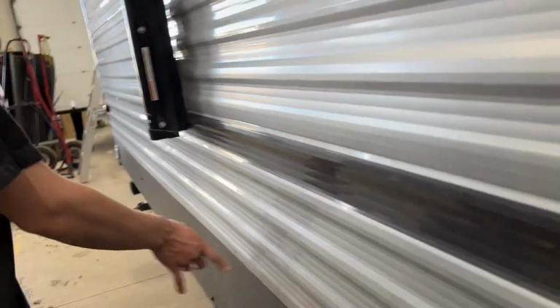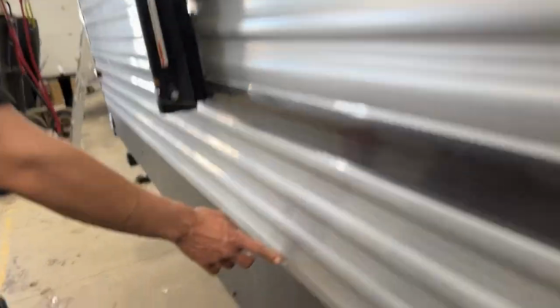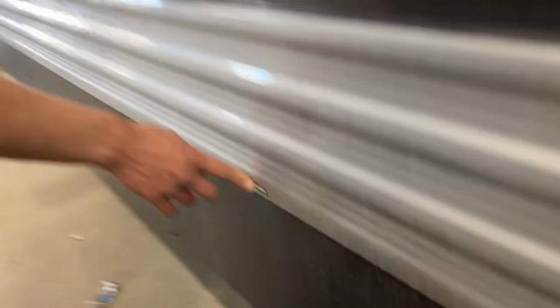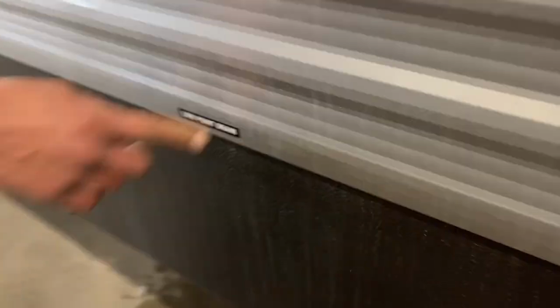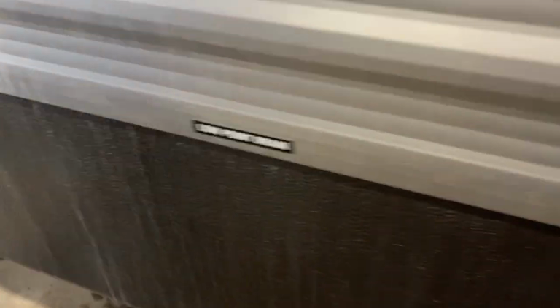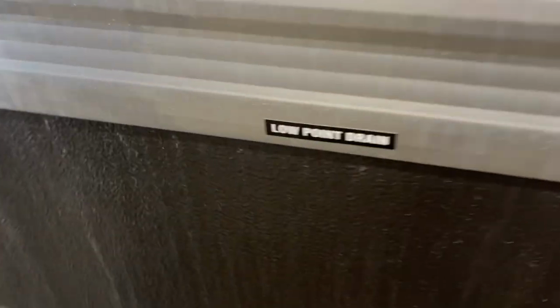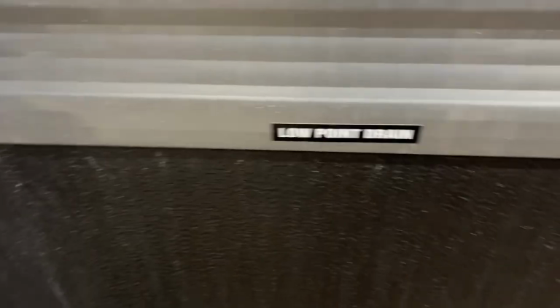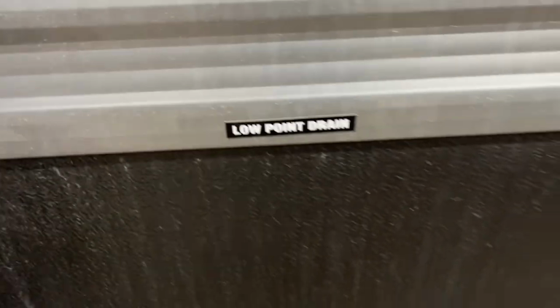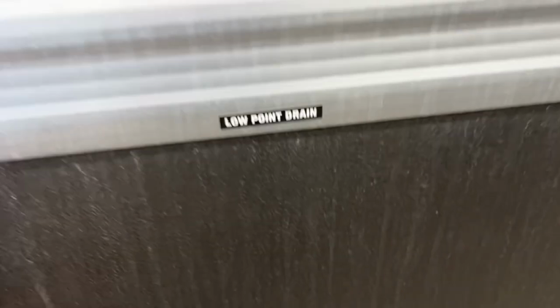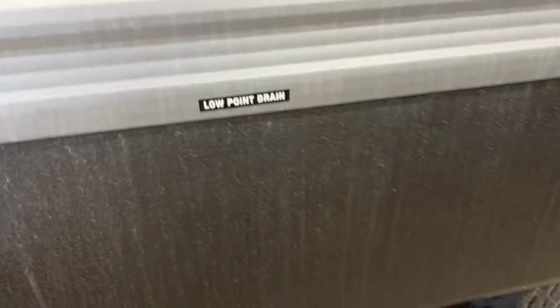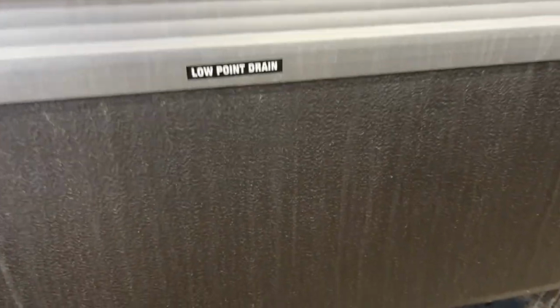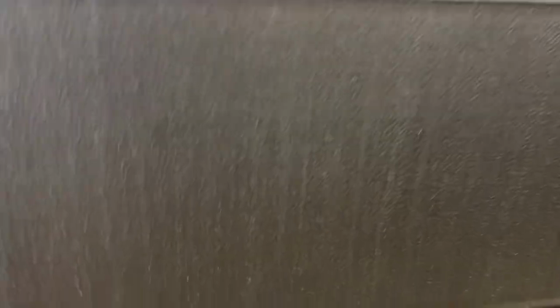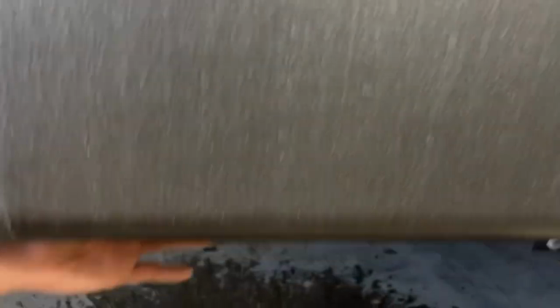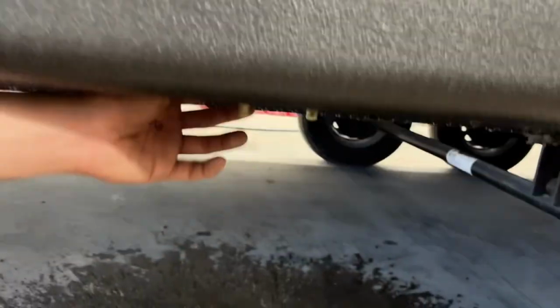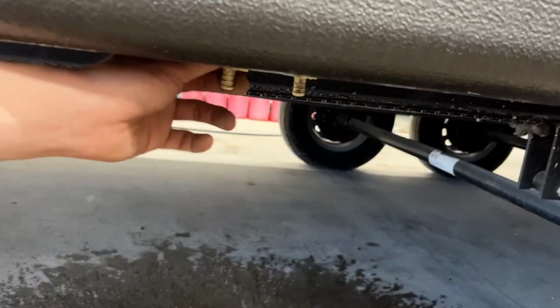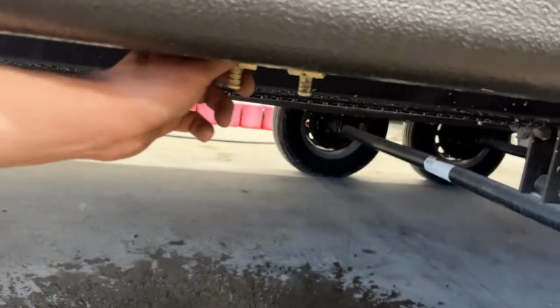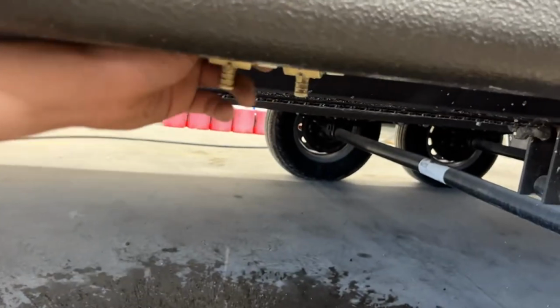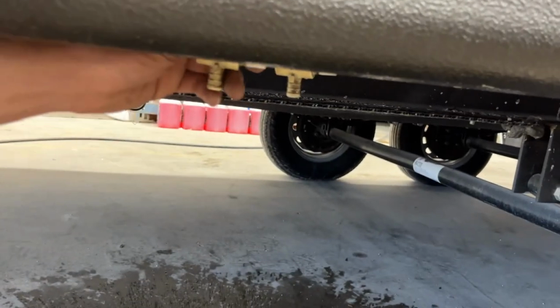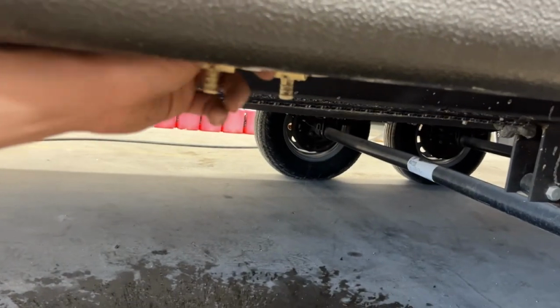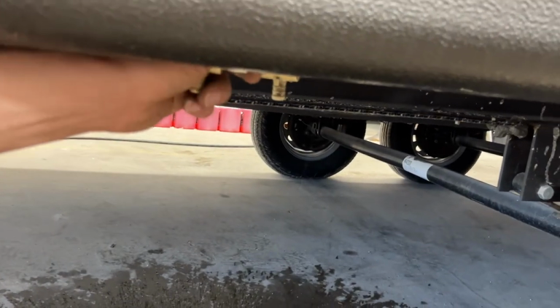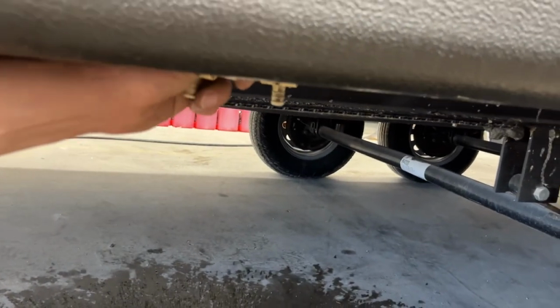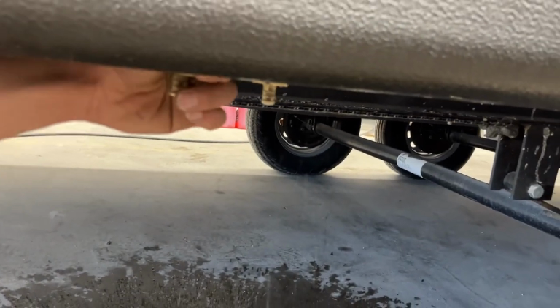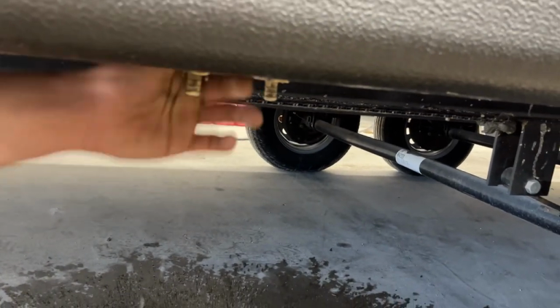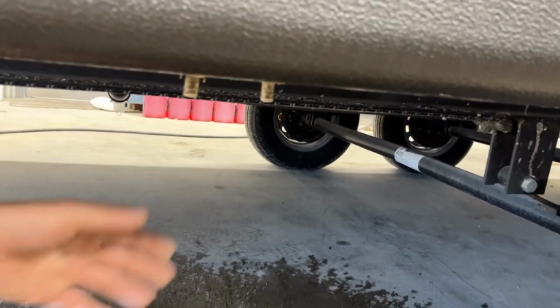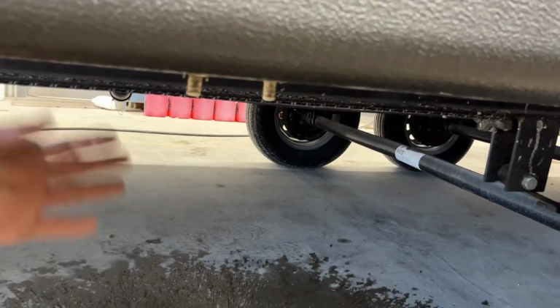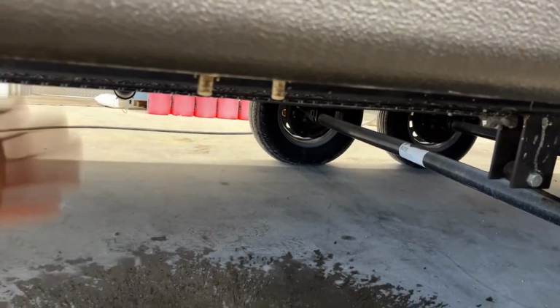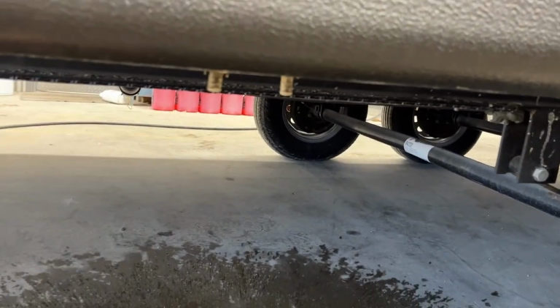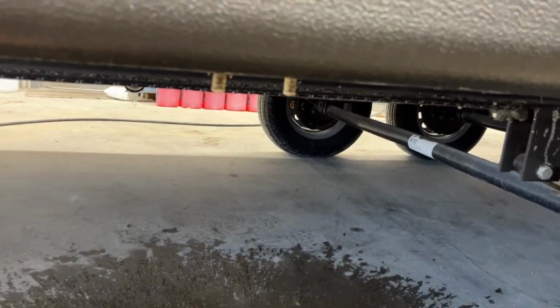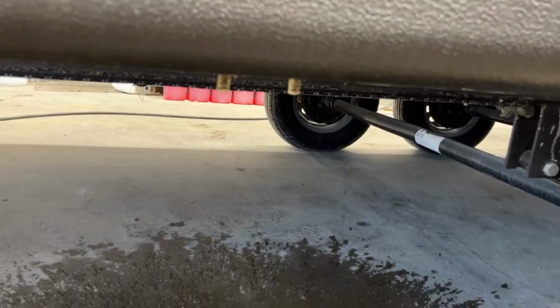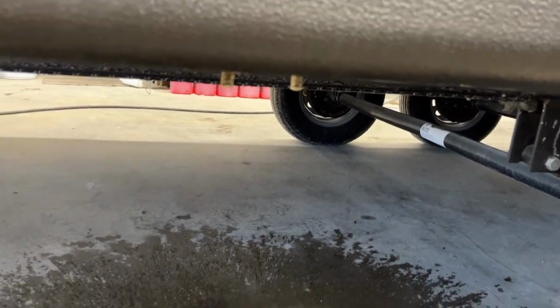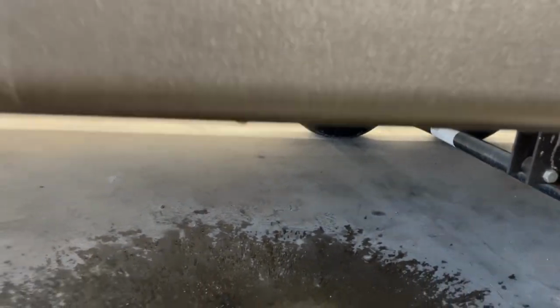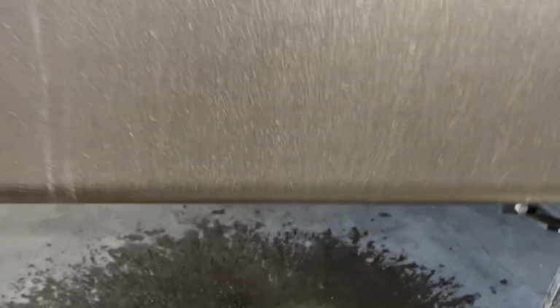Marked by this sticker, you get low-point drains. All those do is allow the water system to drain itself out — there are a couple of valves here you can just open up, and they just allow the water system to drain itself out completely.